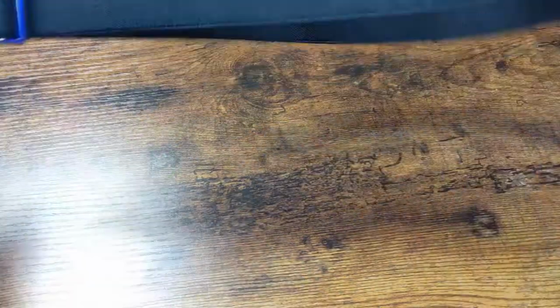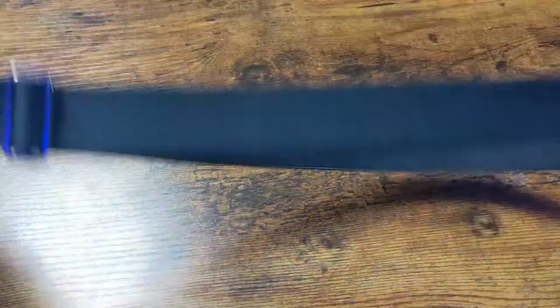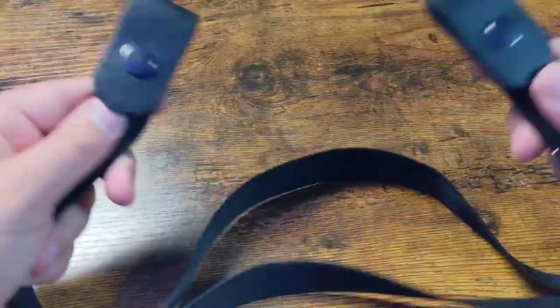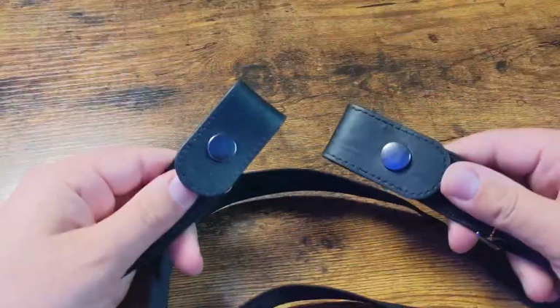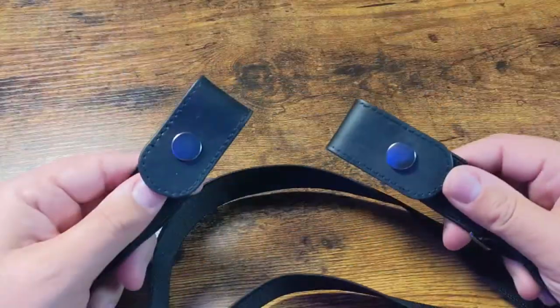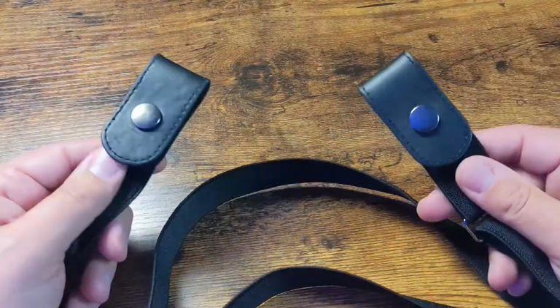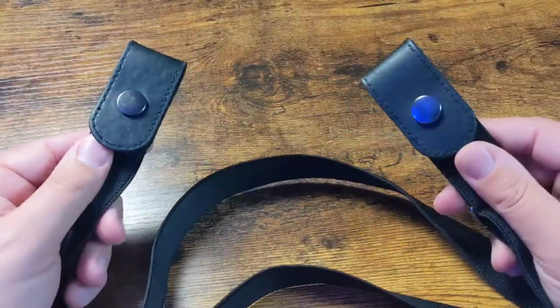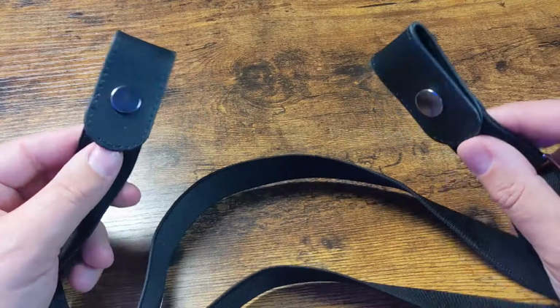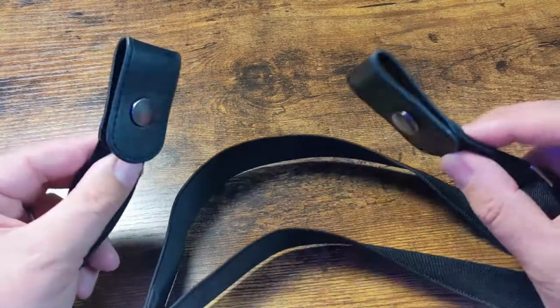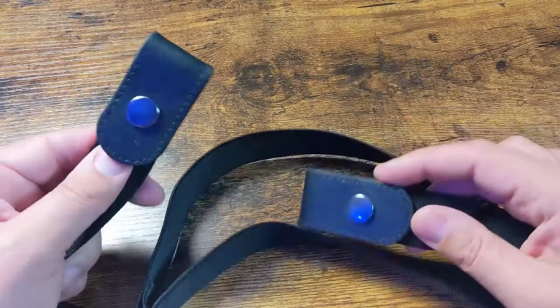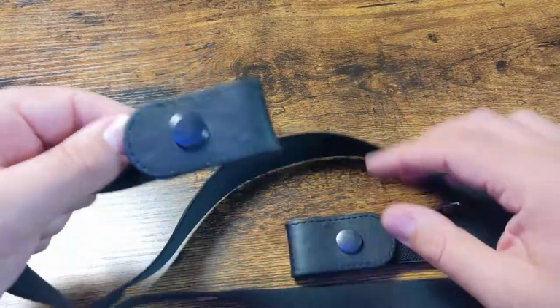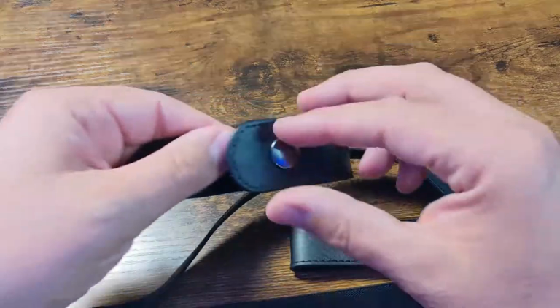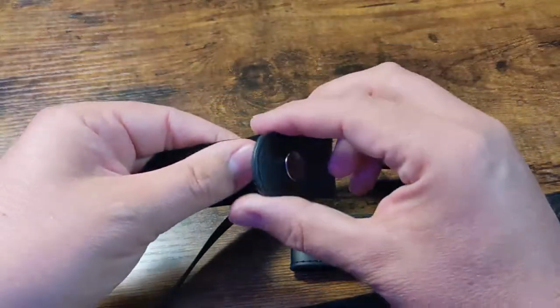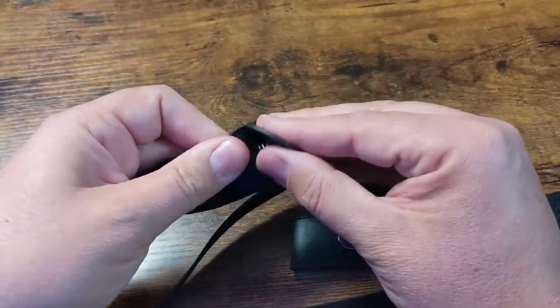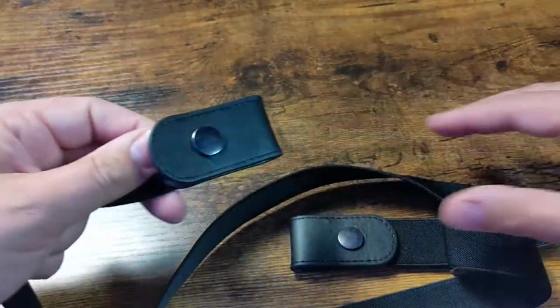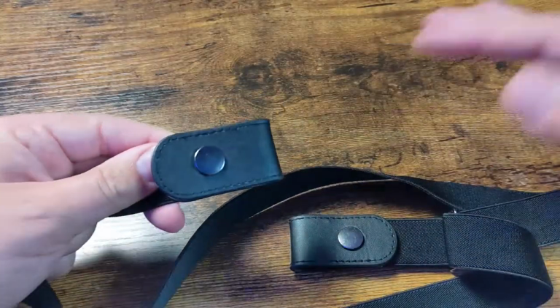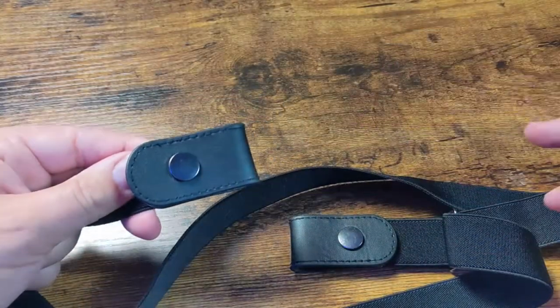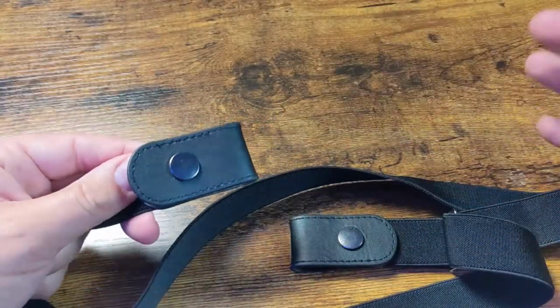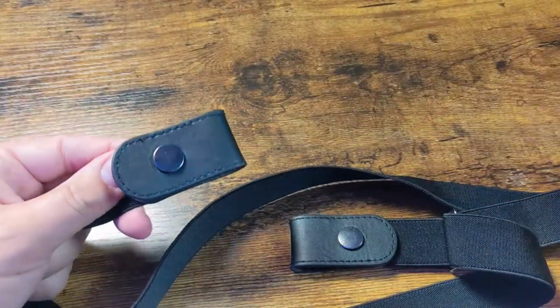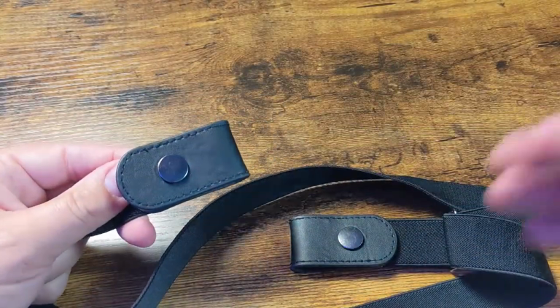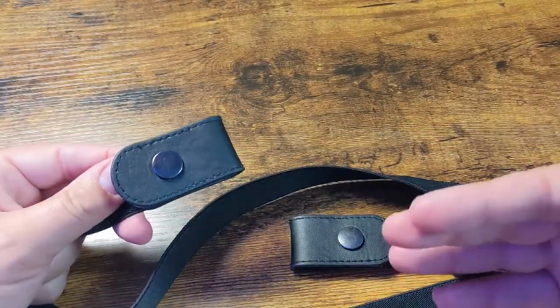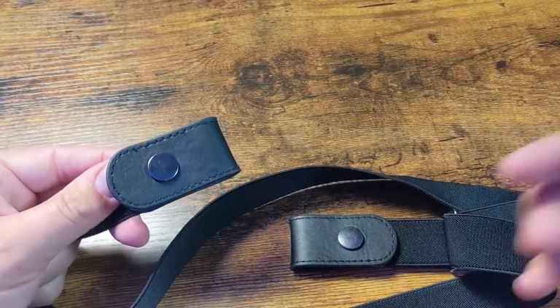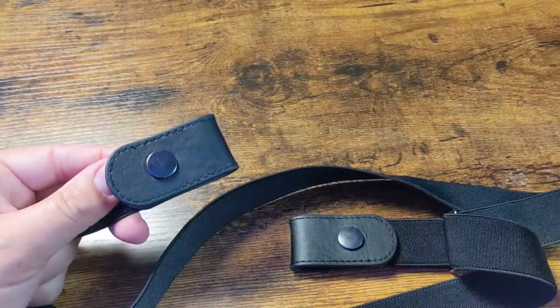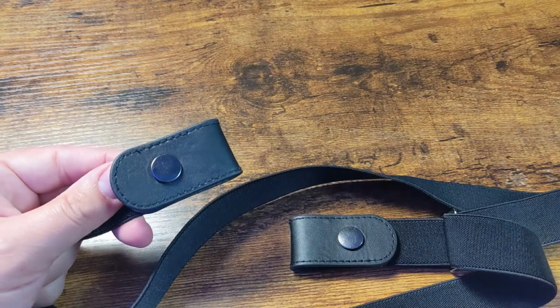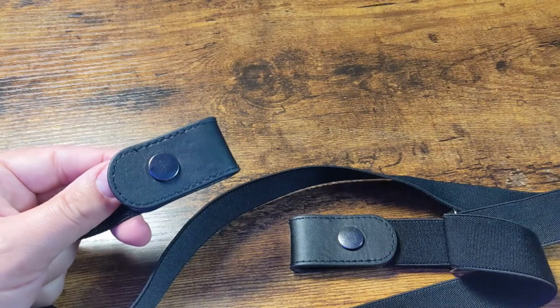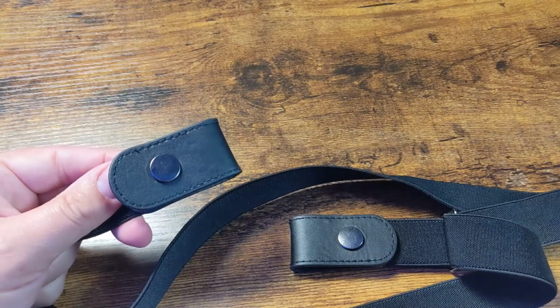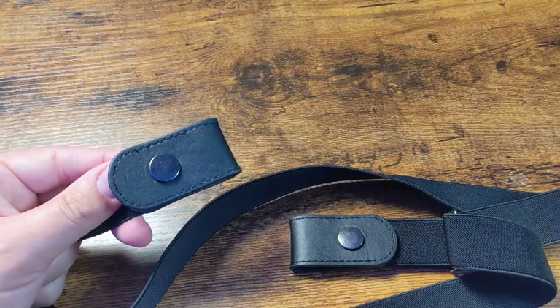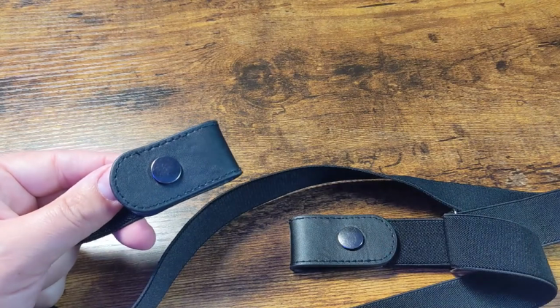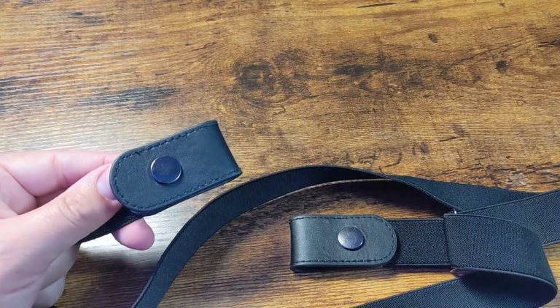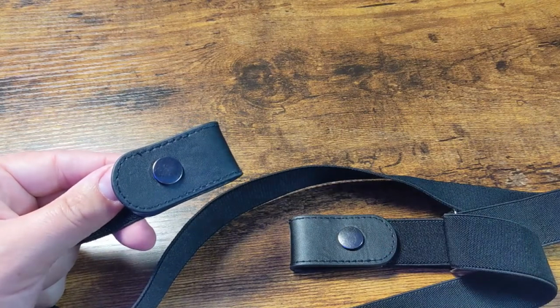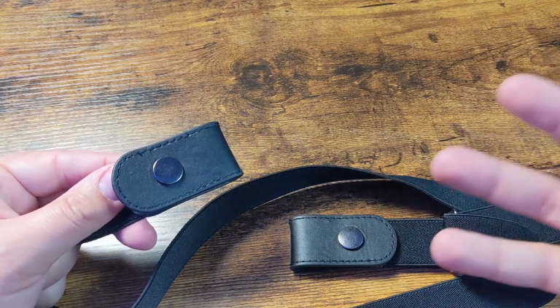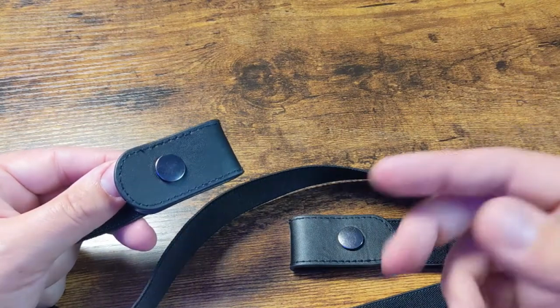I'll show you on the video how this kind of clips on here, but basically it wraps around the back of you like a regular belt, goes through all your belt loops on your shorts, your pants, your jeans, whatever you got.